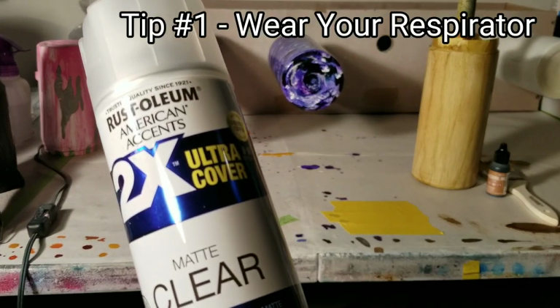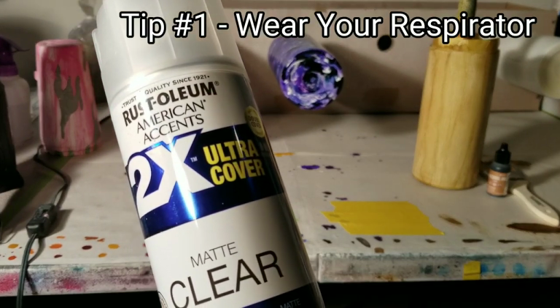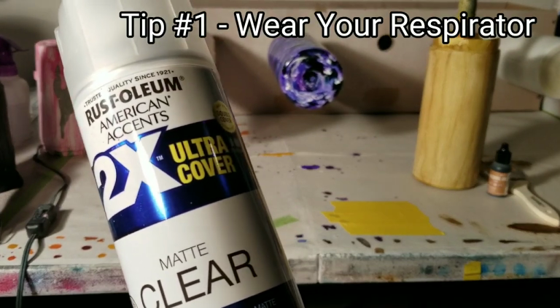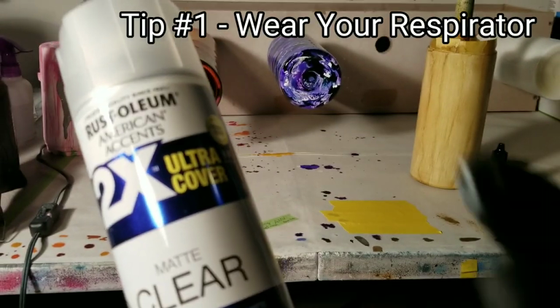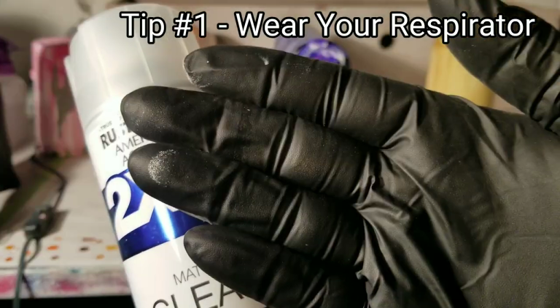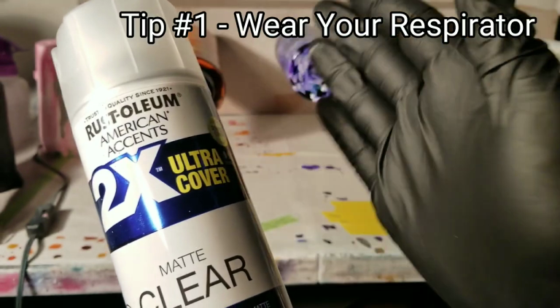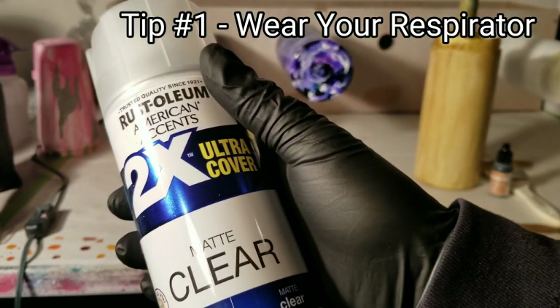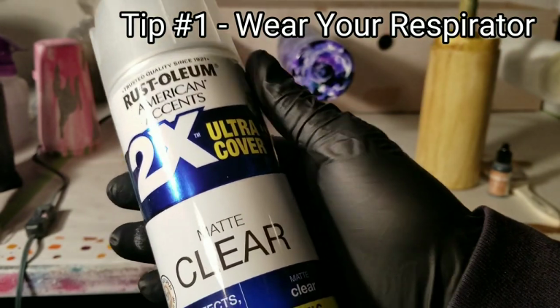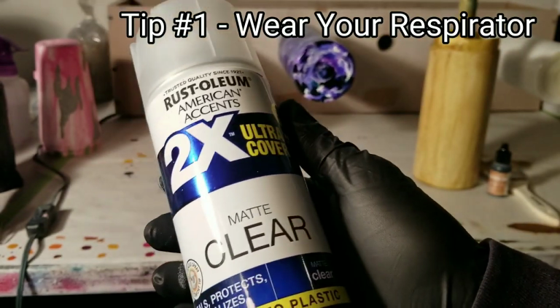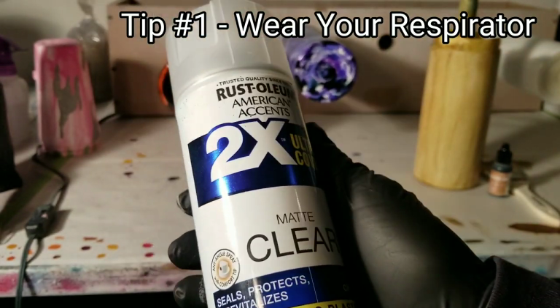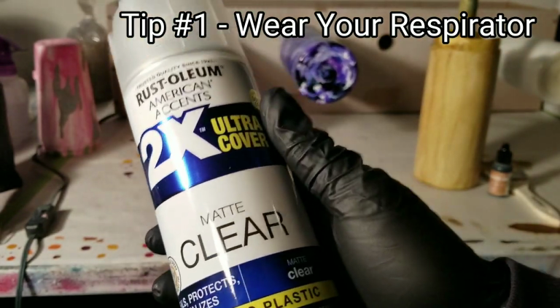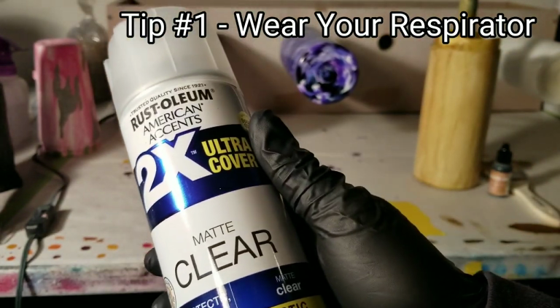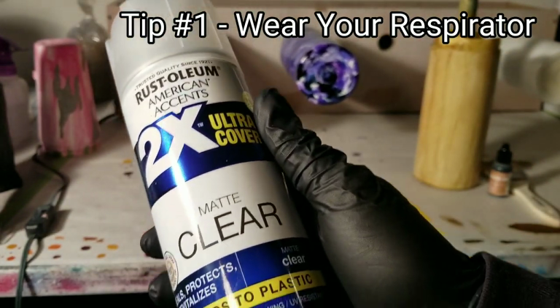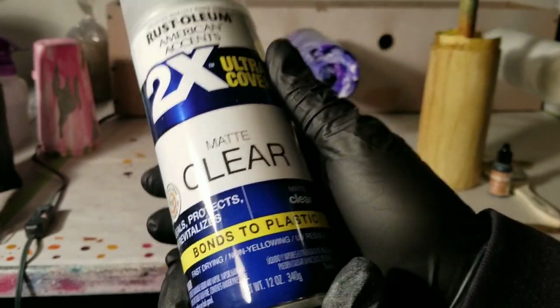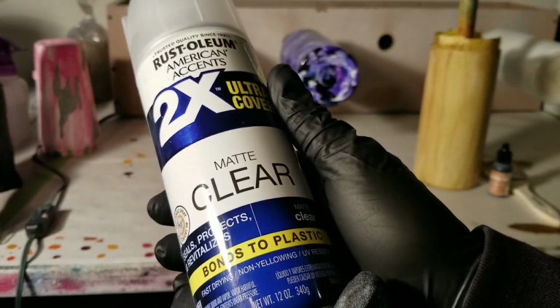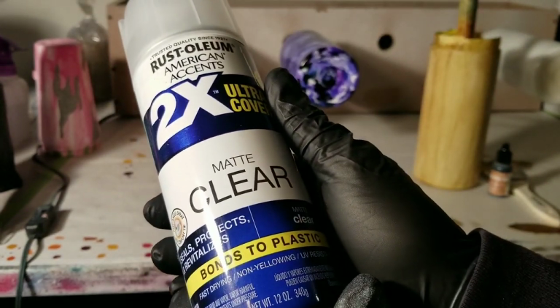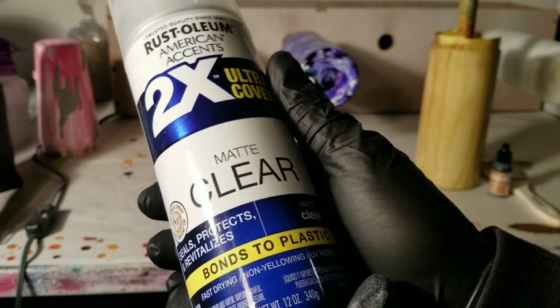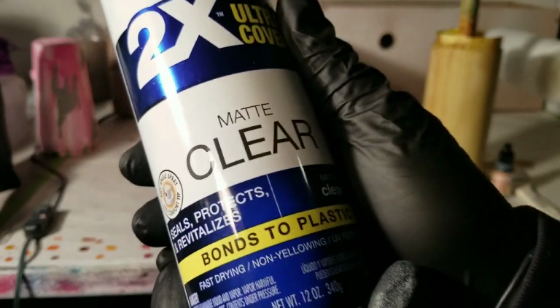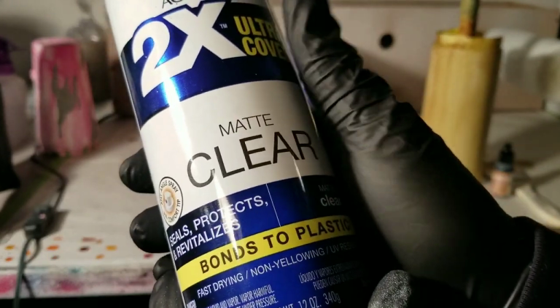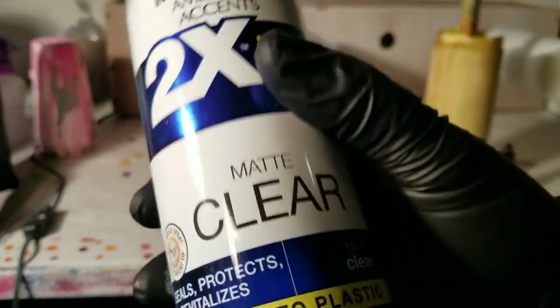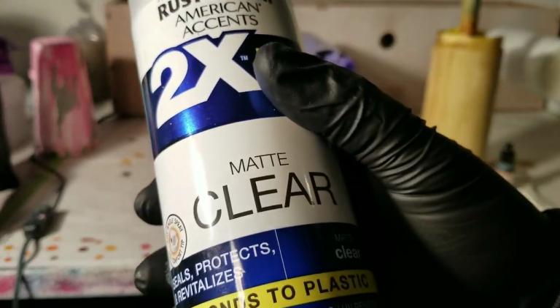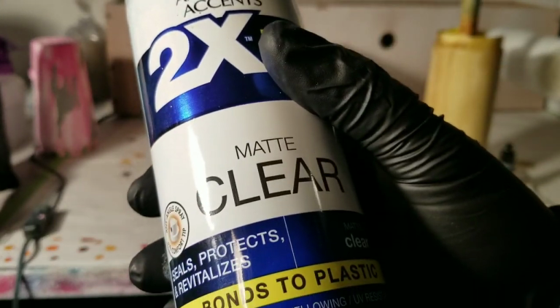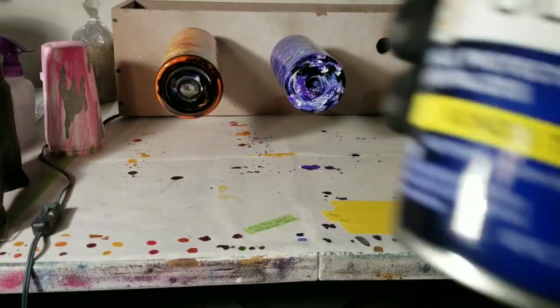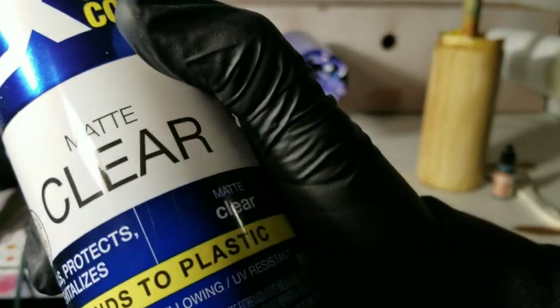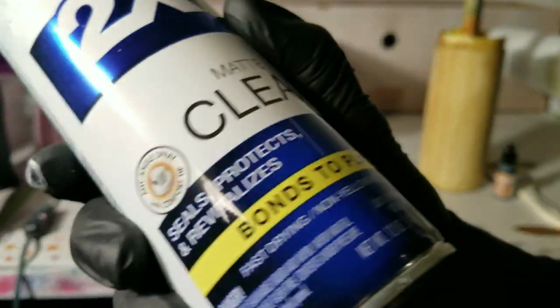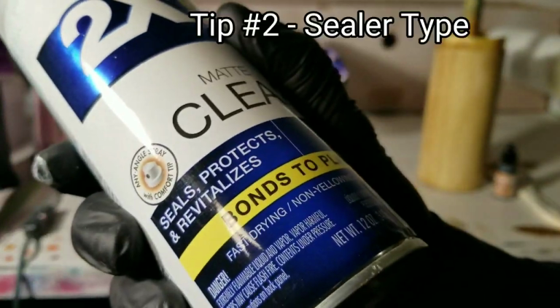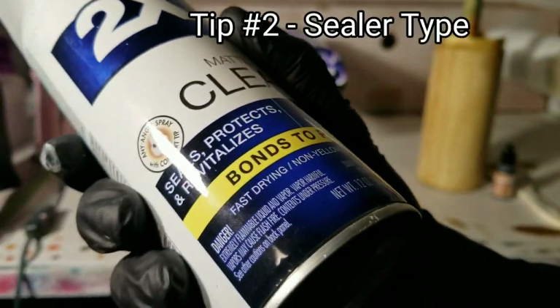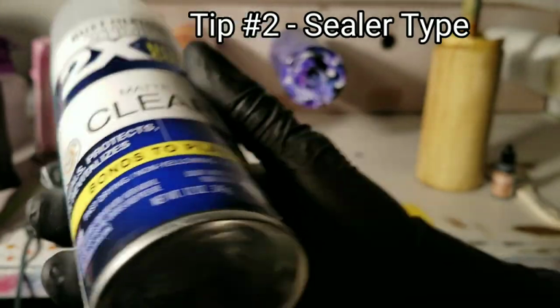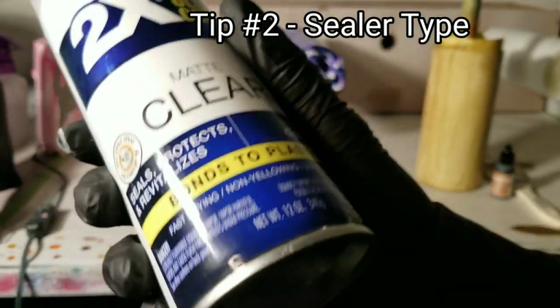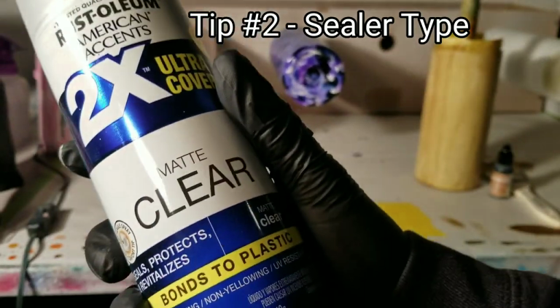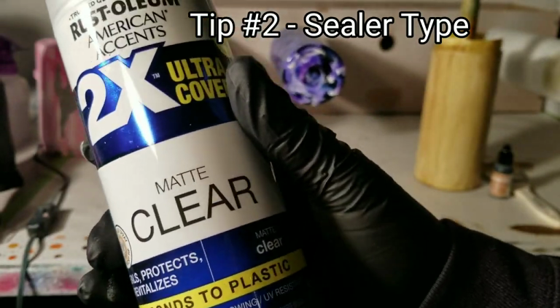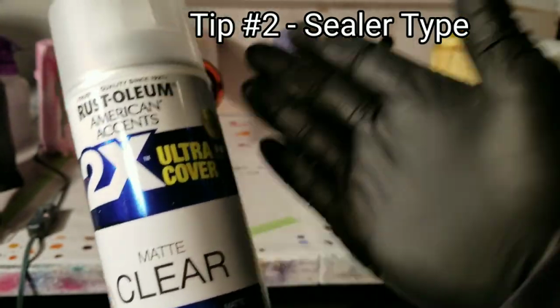Tip number one: you might notice I have my respirator on. When you're spraying, always wear your respirator — you want to live, don't you? Of course you do. Don't be crazy.